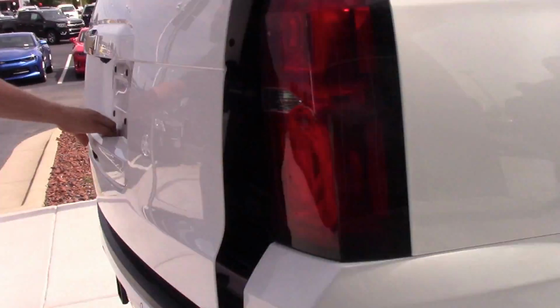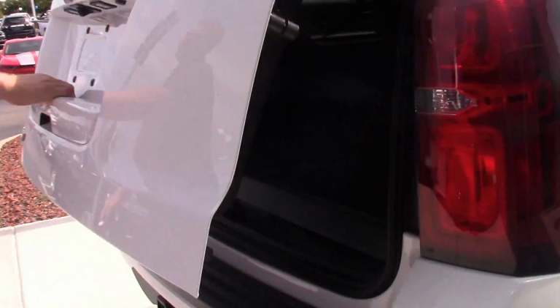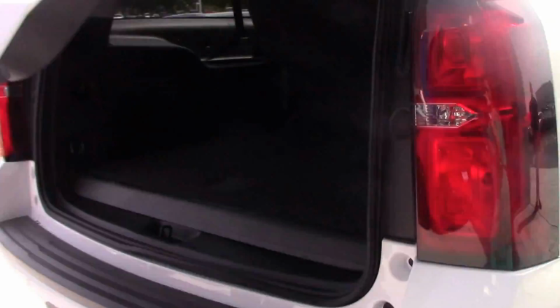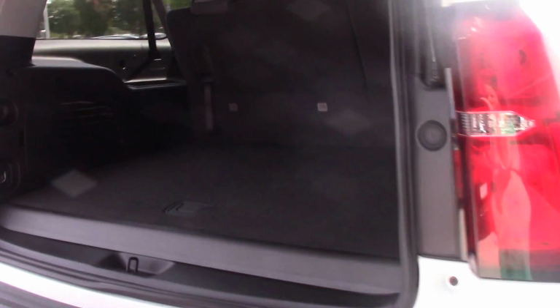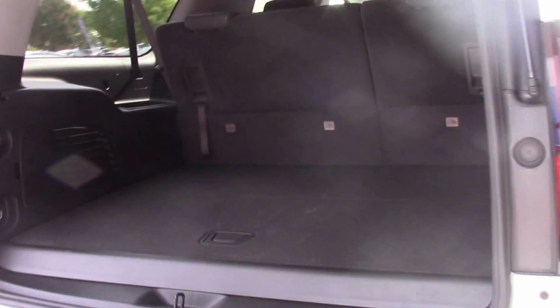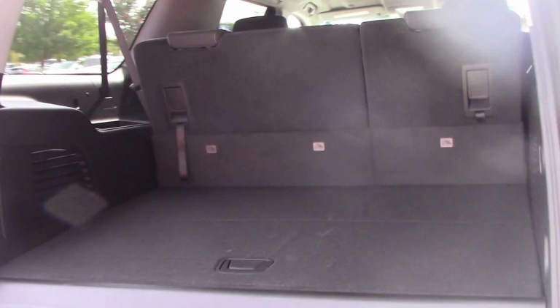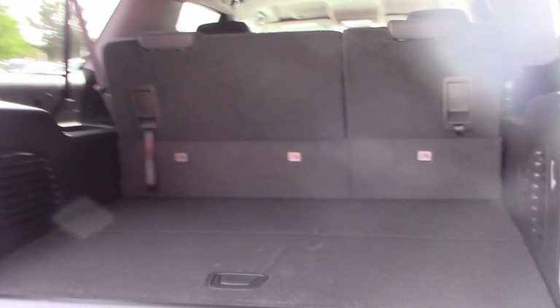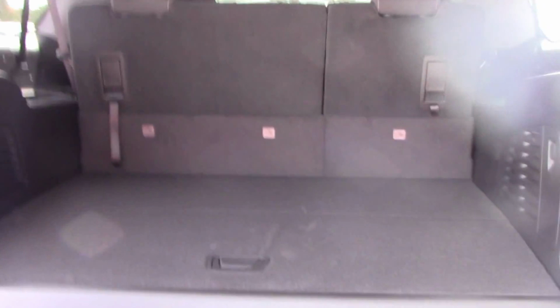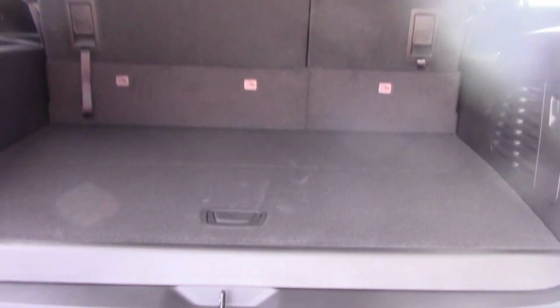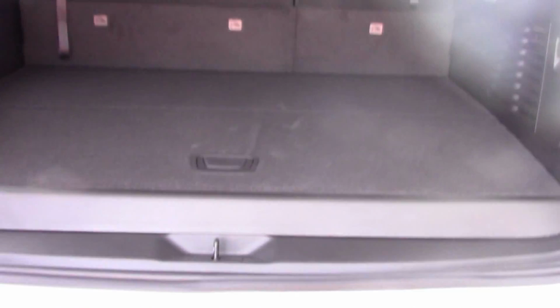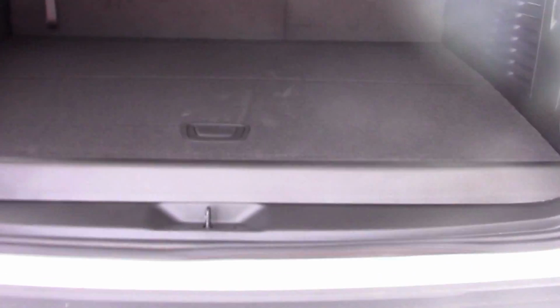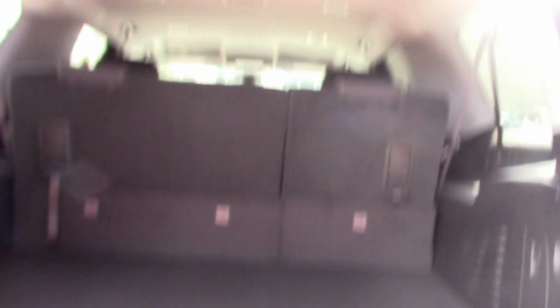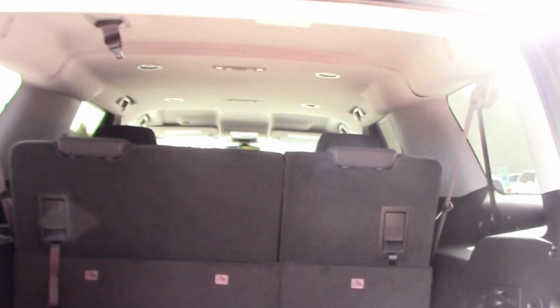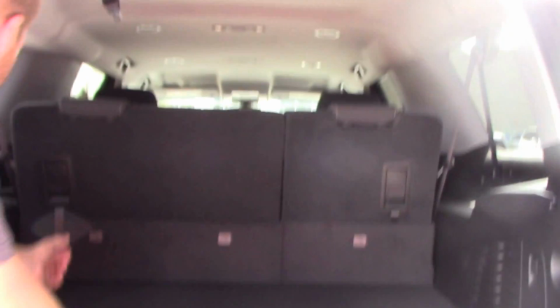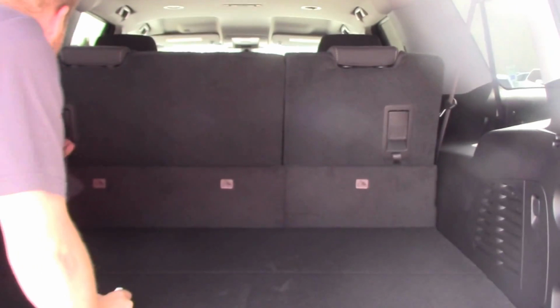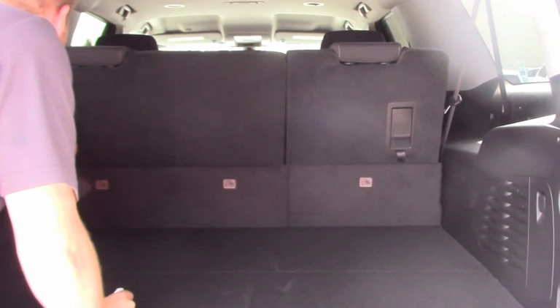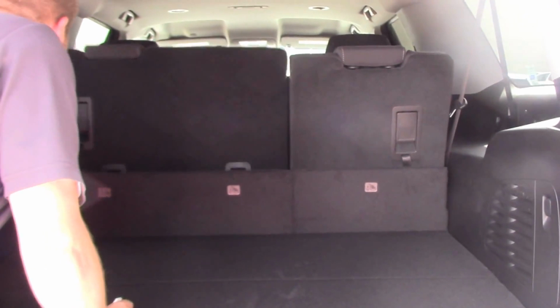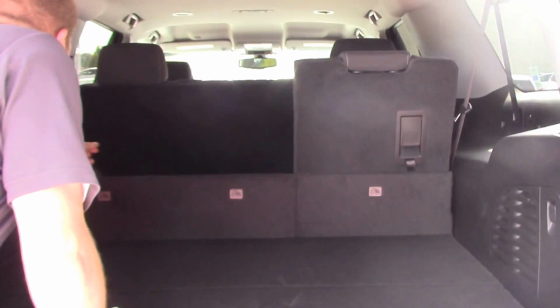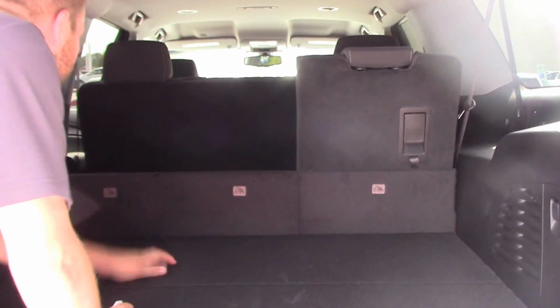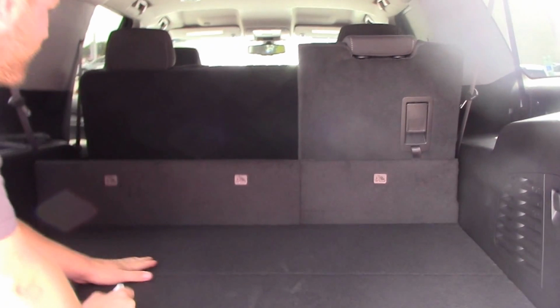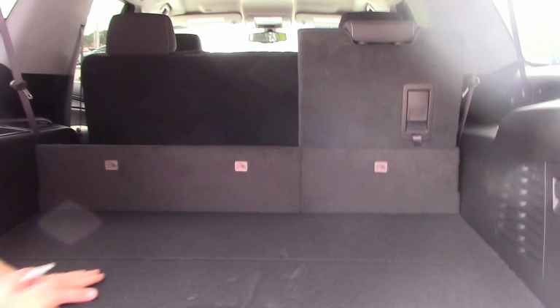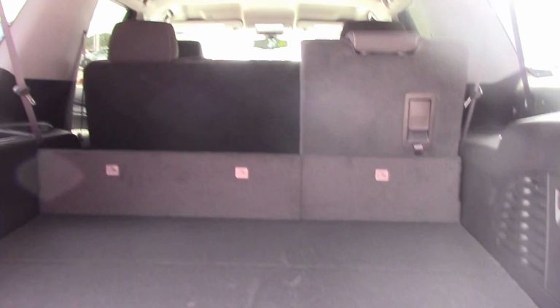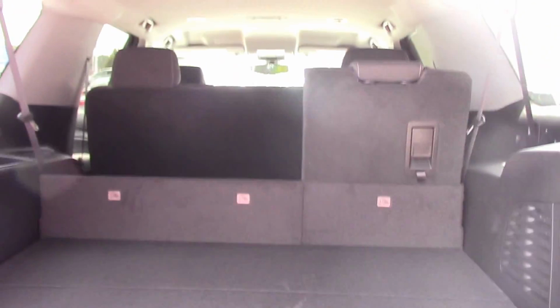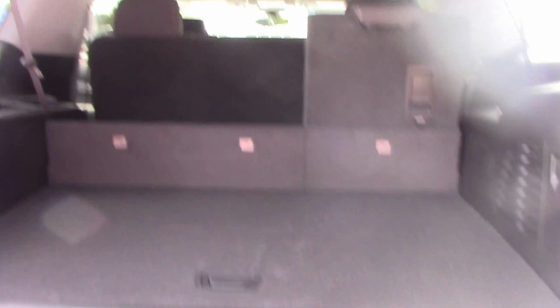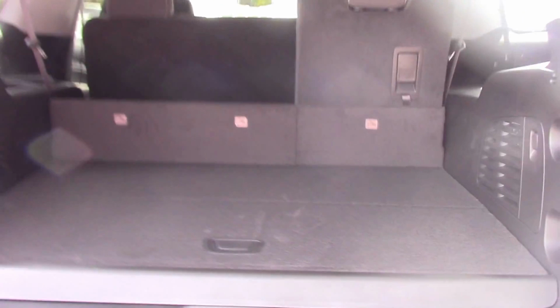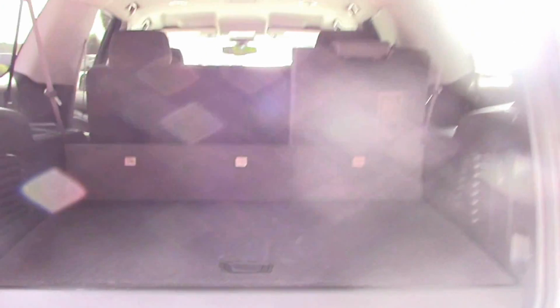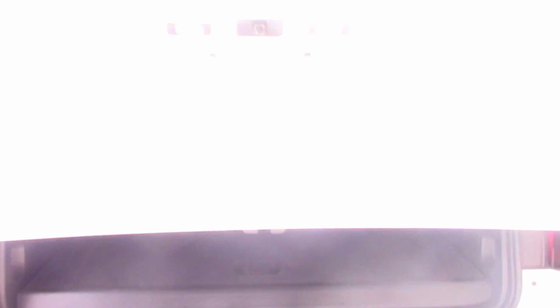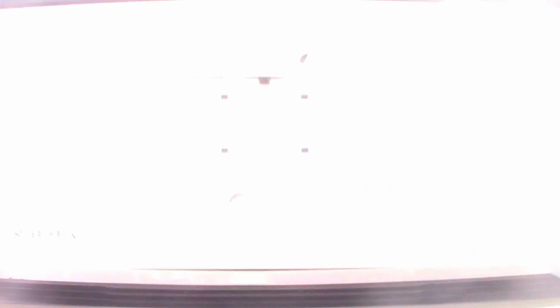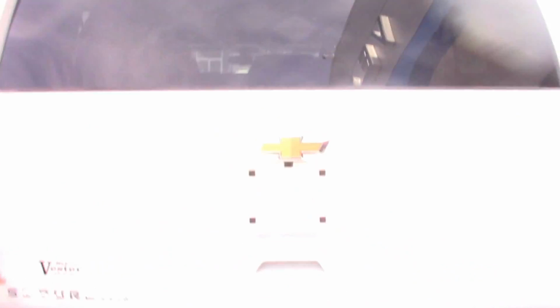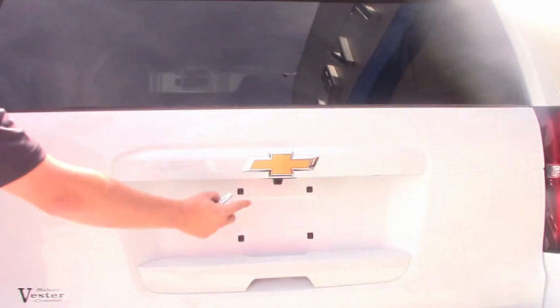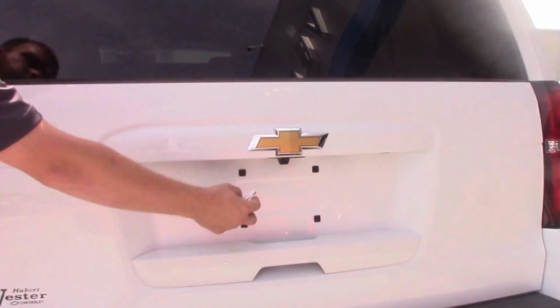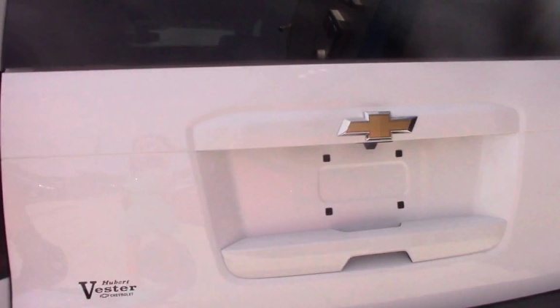Plenty of room for luggage in the back and that third row just folds right down. Nothing to it. Got your backup camera back here.